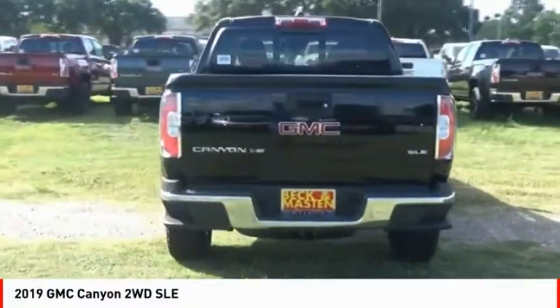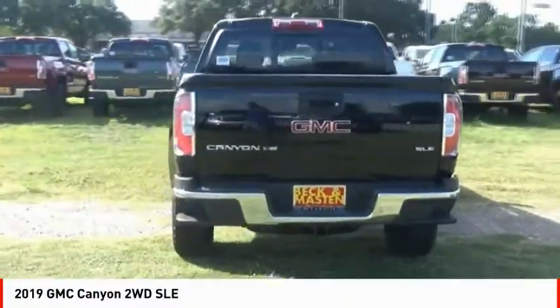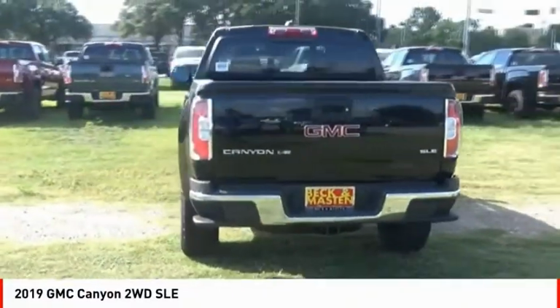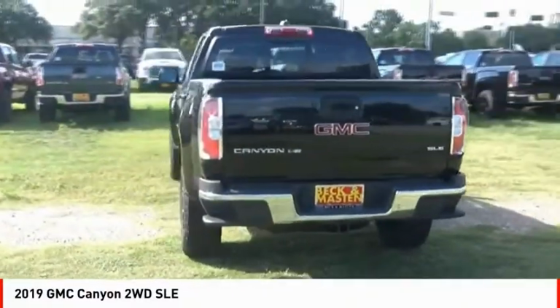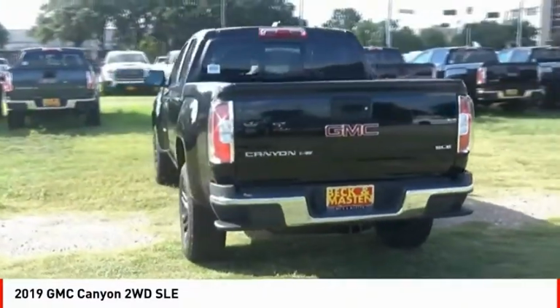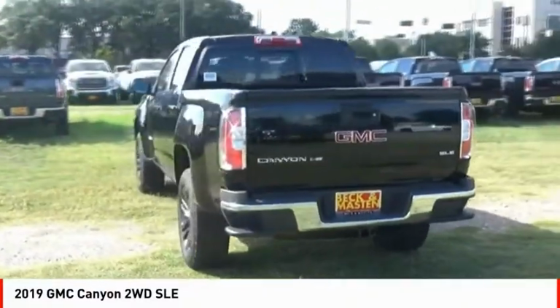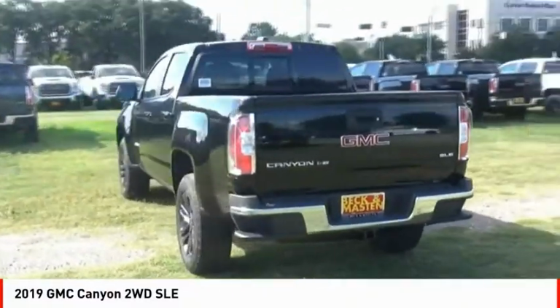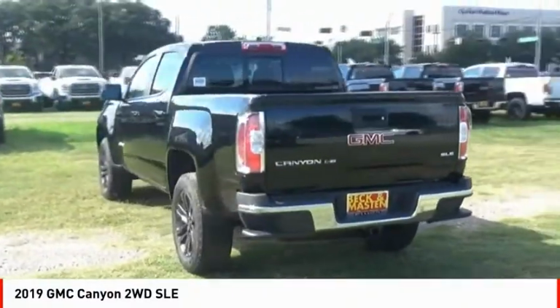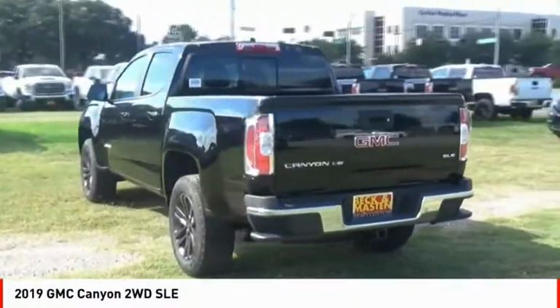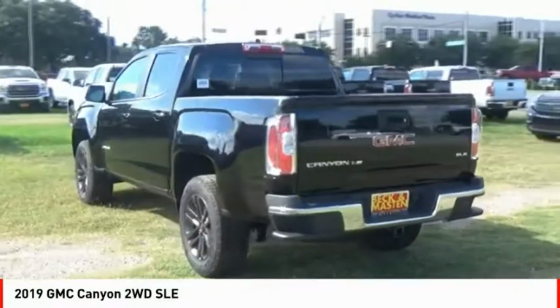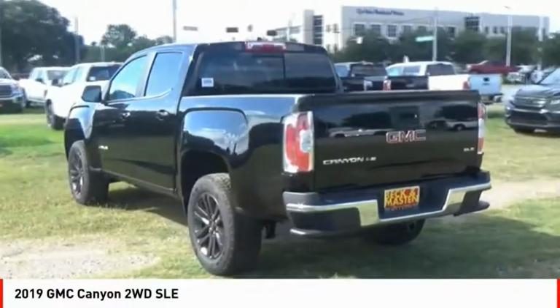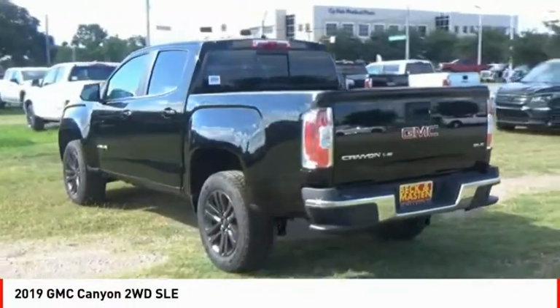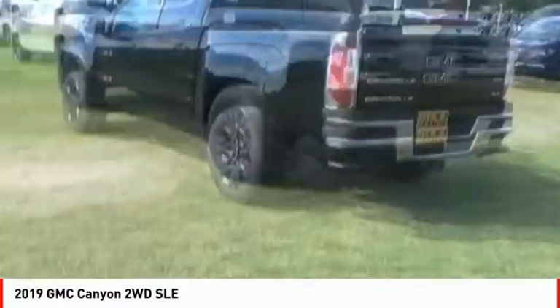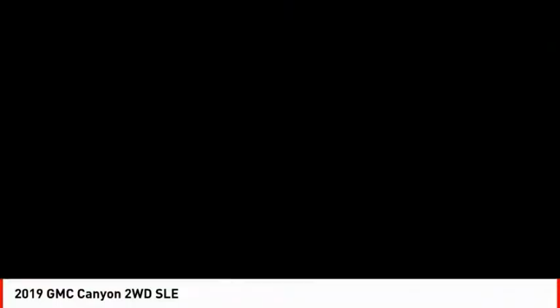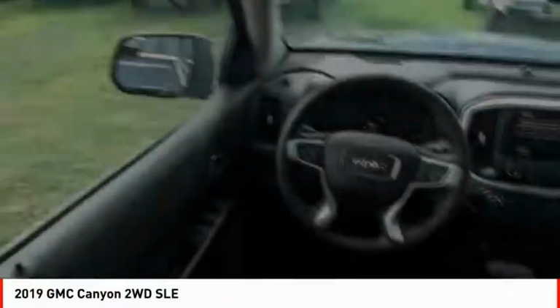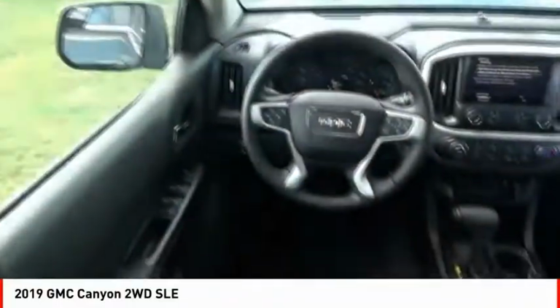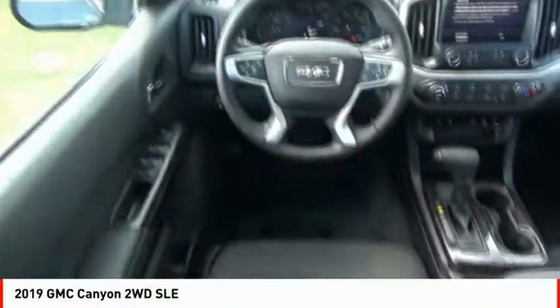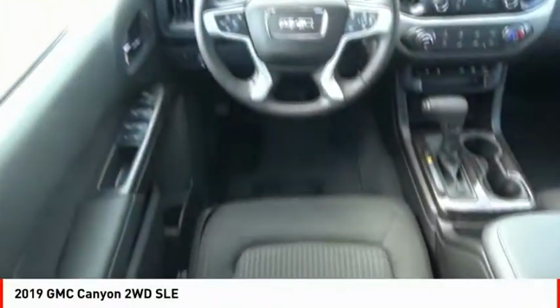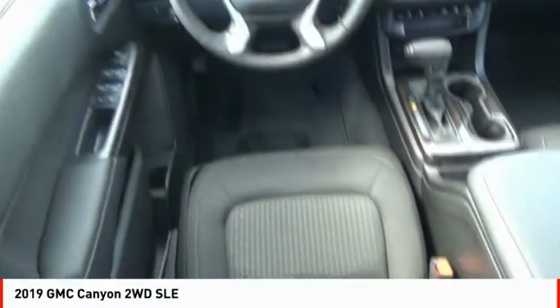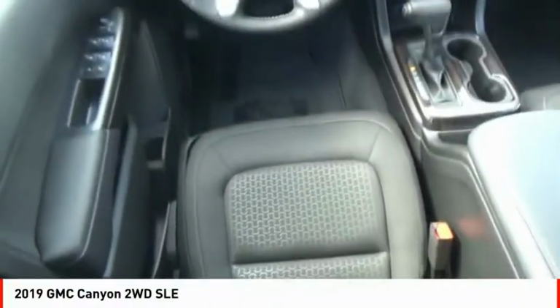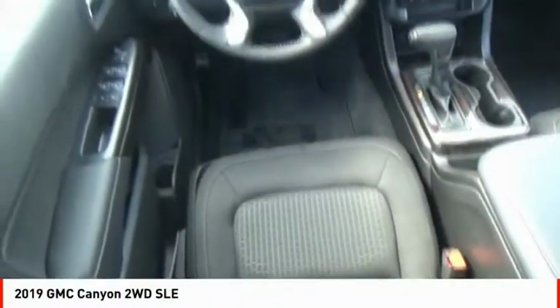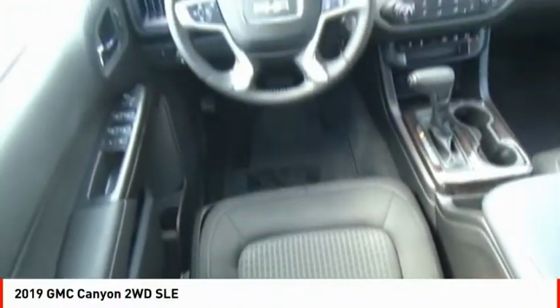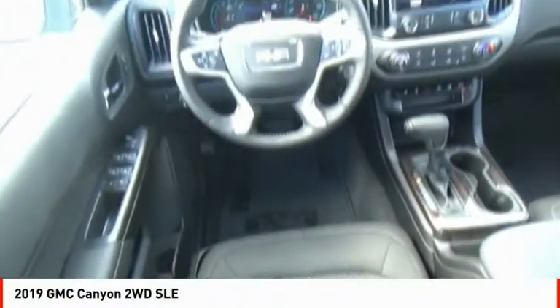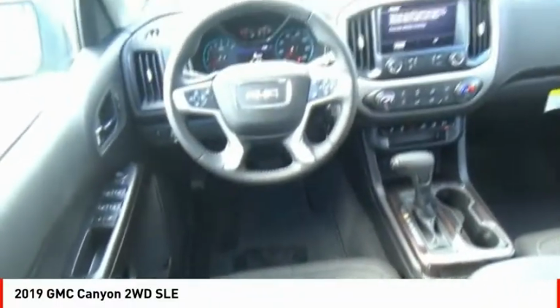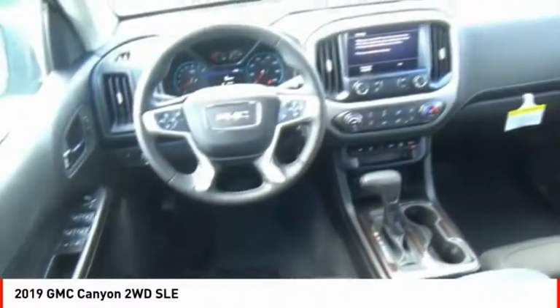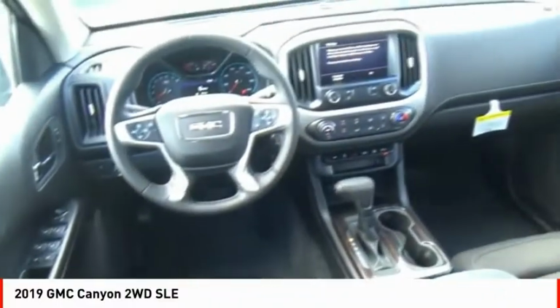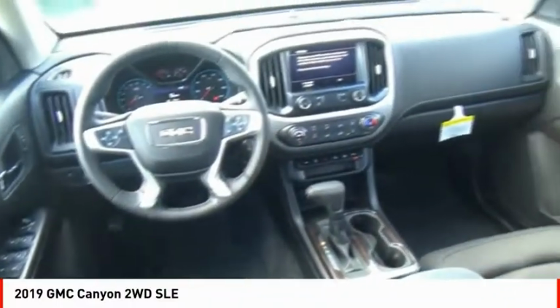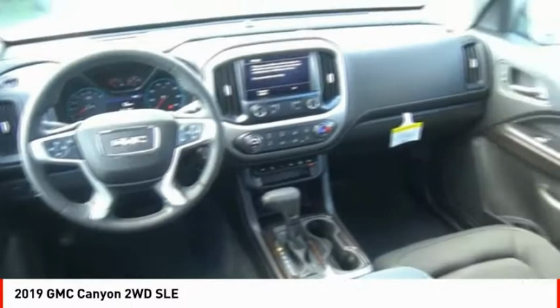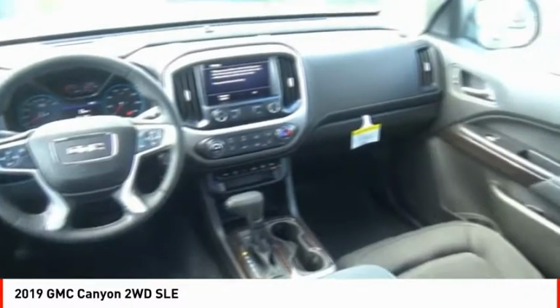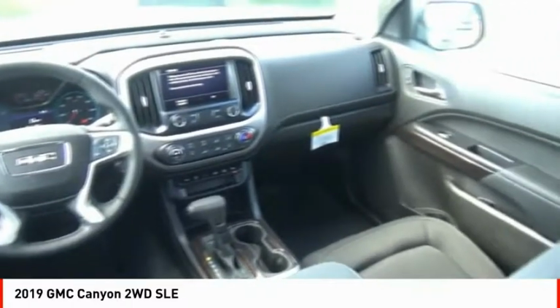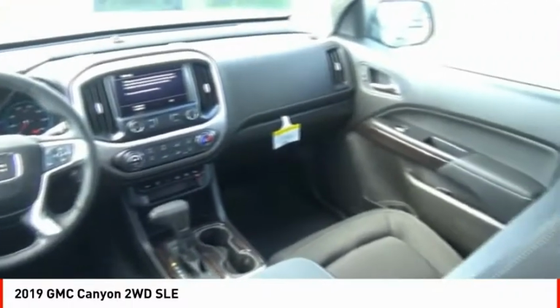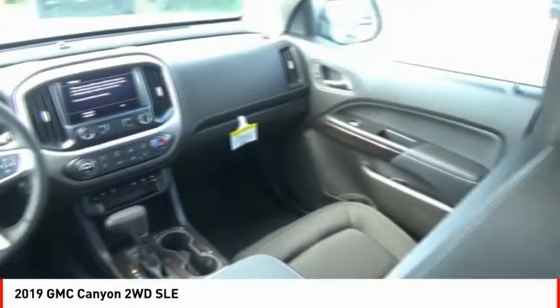It is engineered to absorb the bumps, handle the curves, supply superb traction, and provide seating for five.